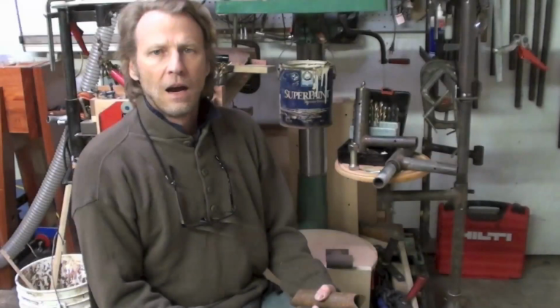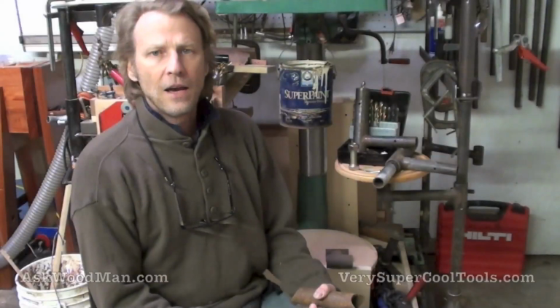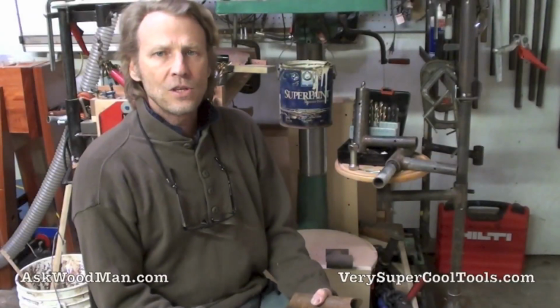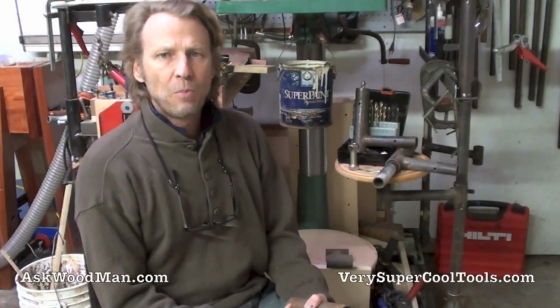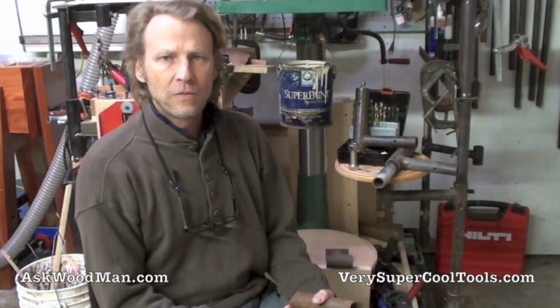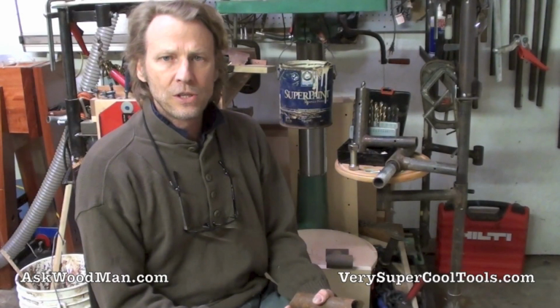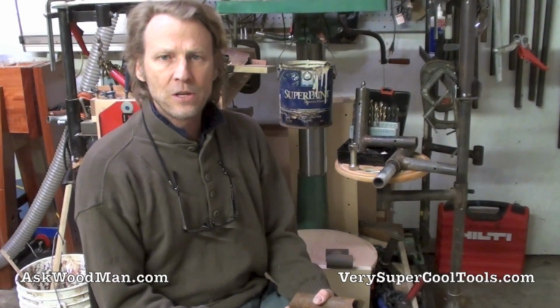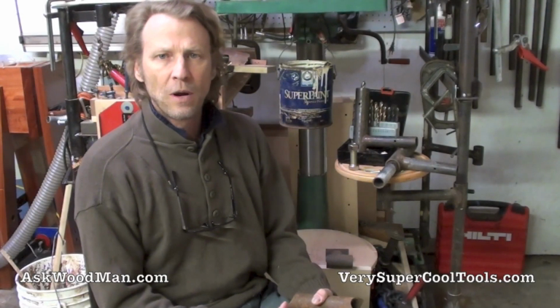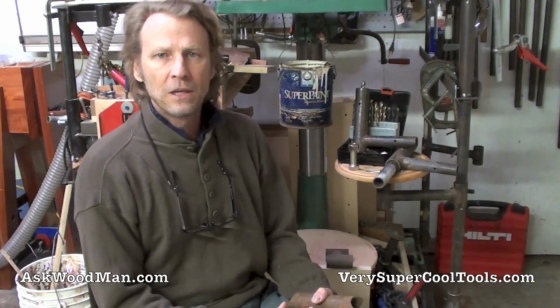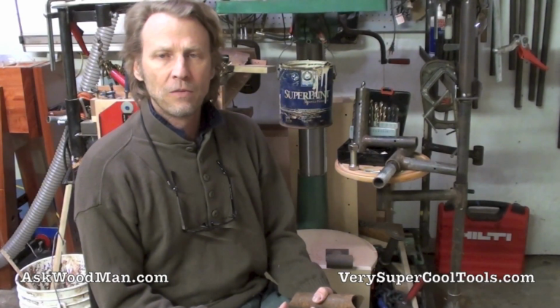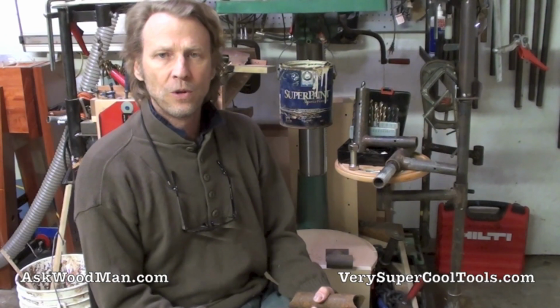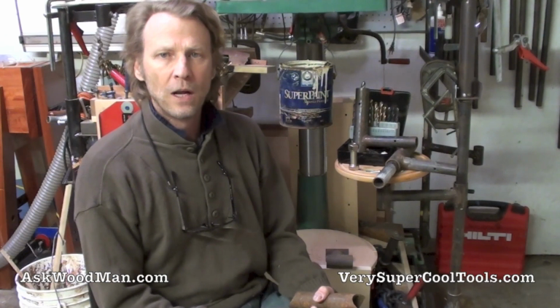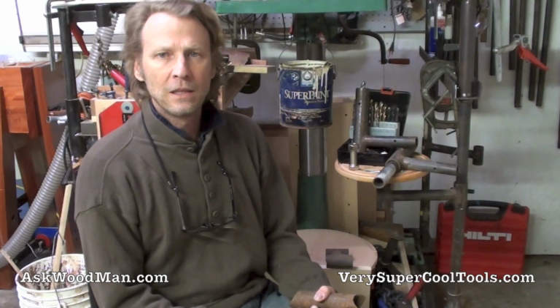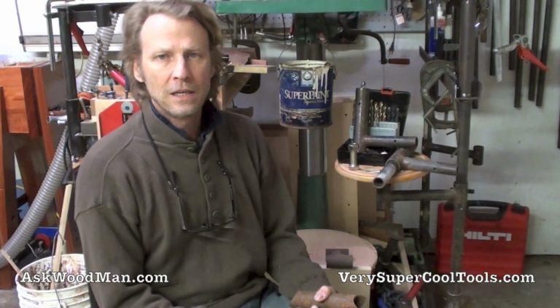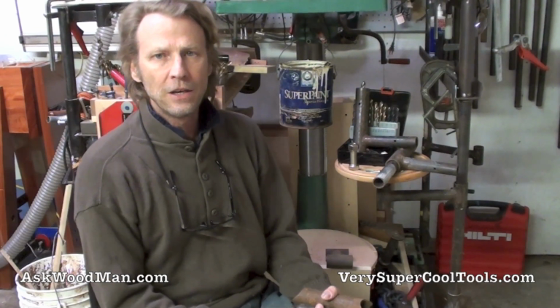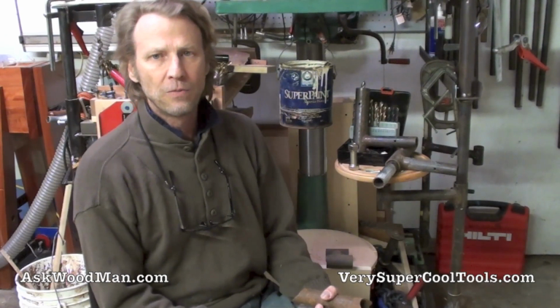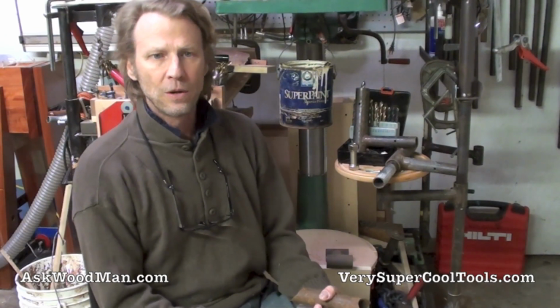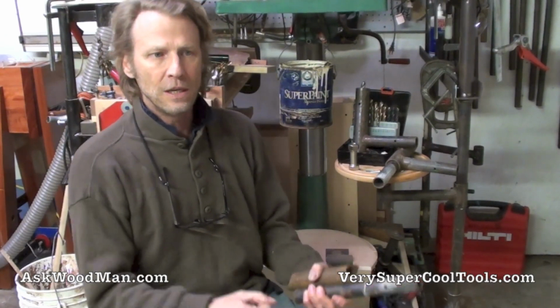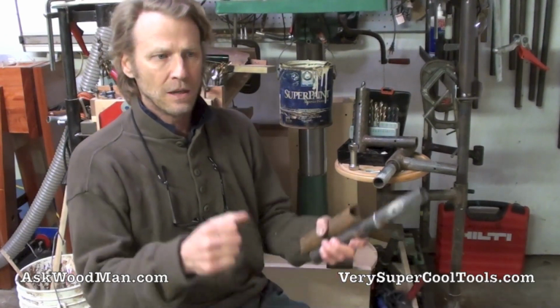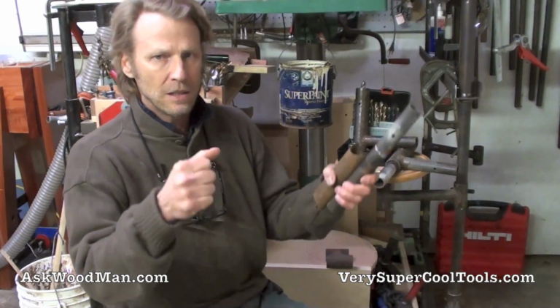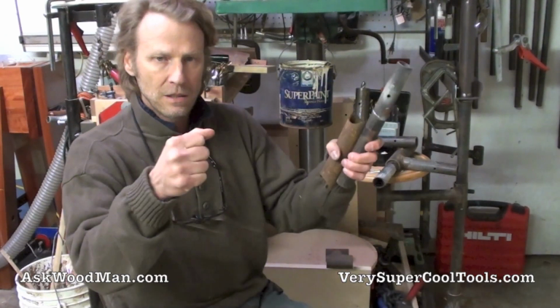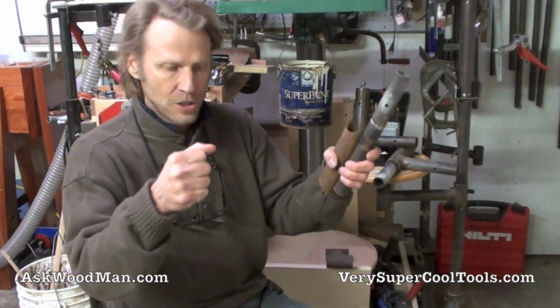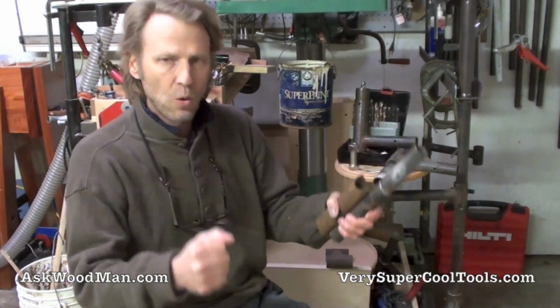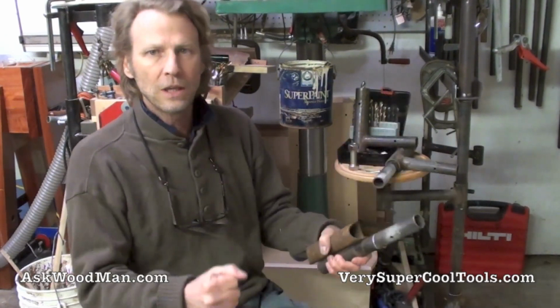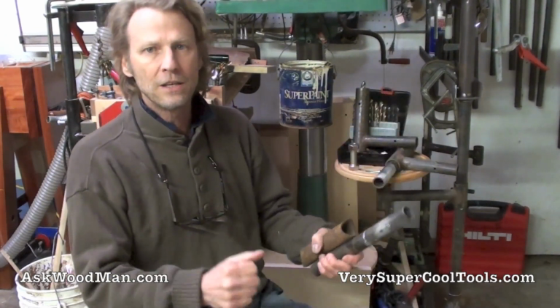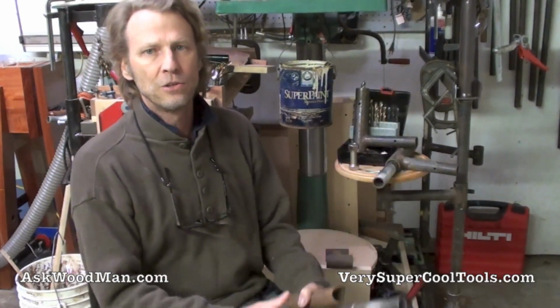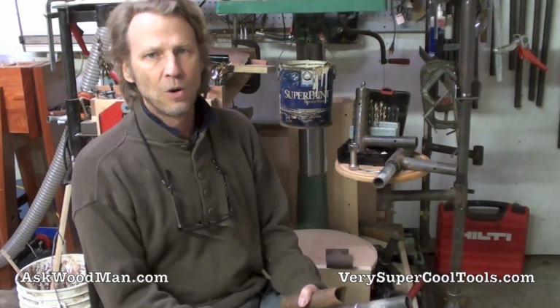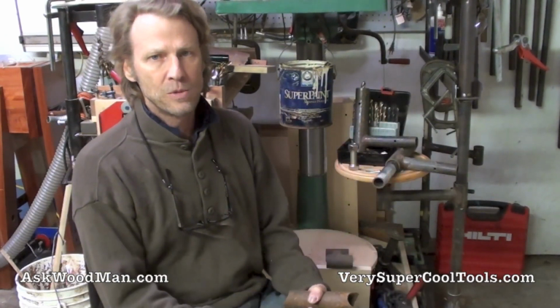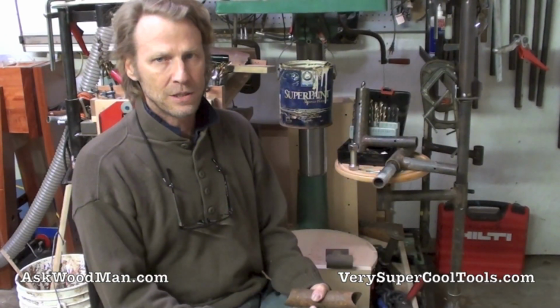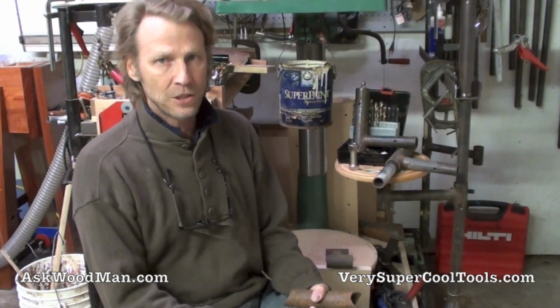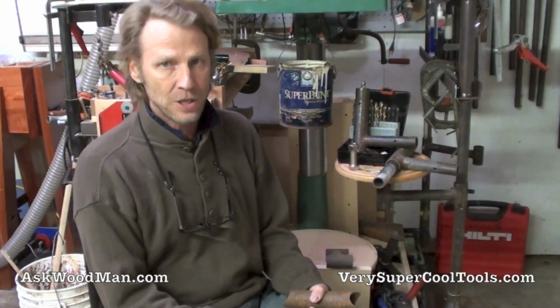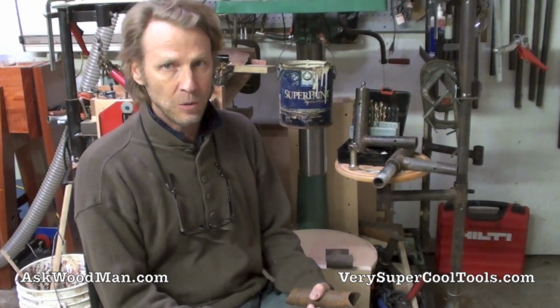Hi, this is the part of the series where I'm going to cover the welding that I did for the support legs on Jerome's extension table.